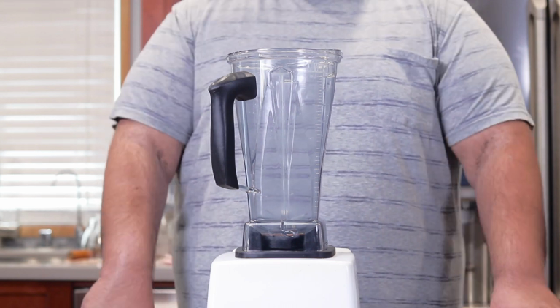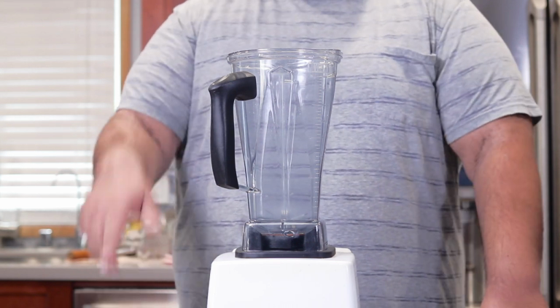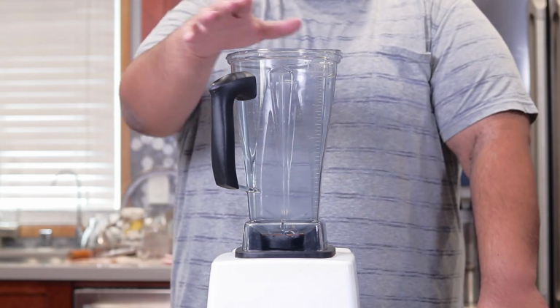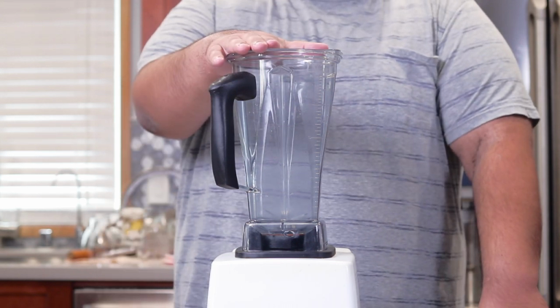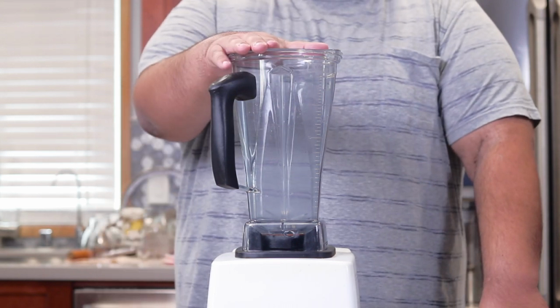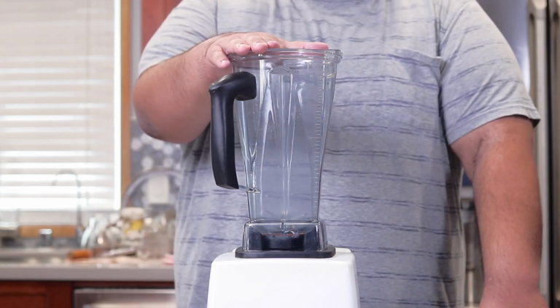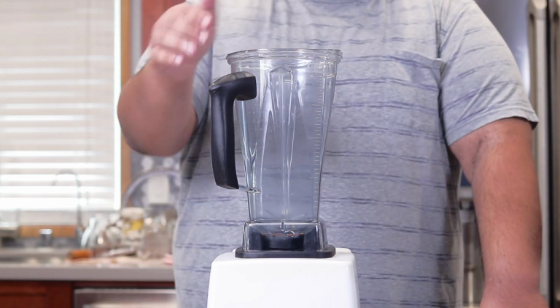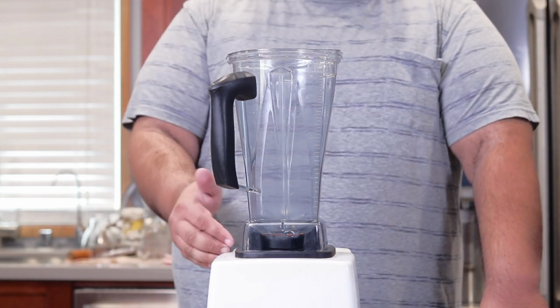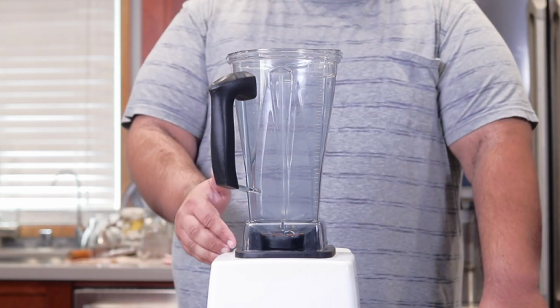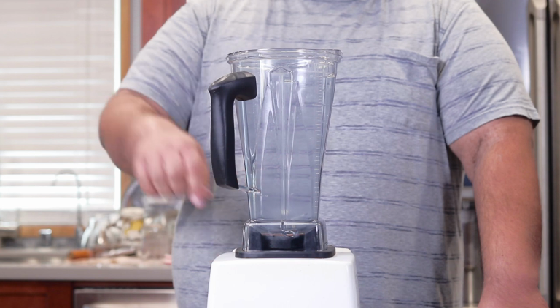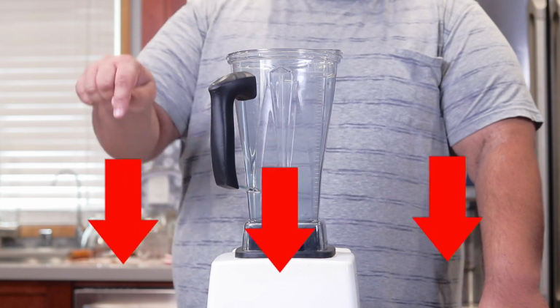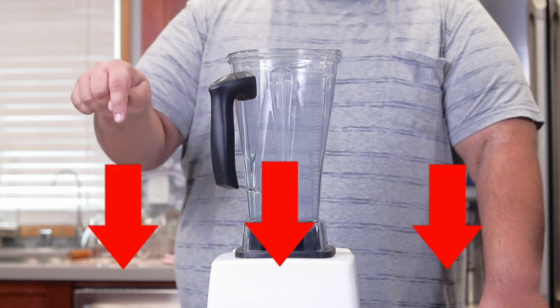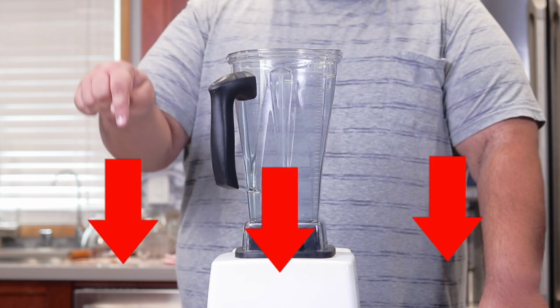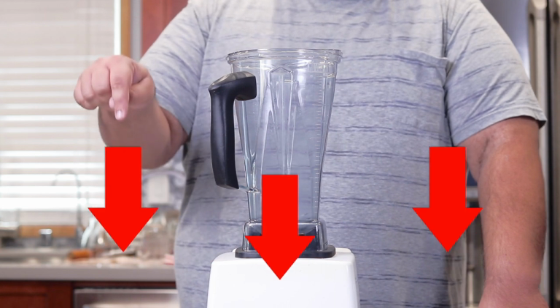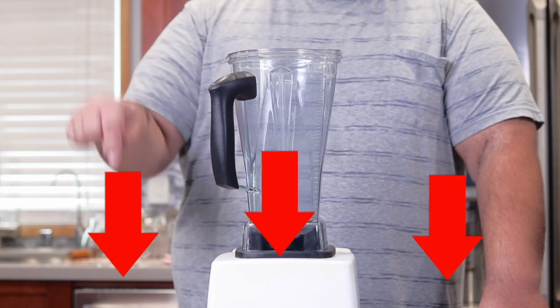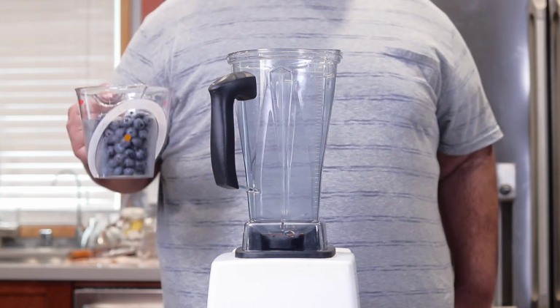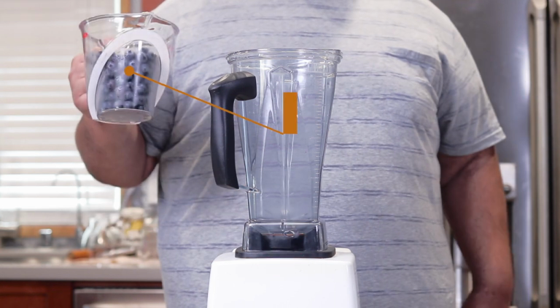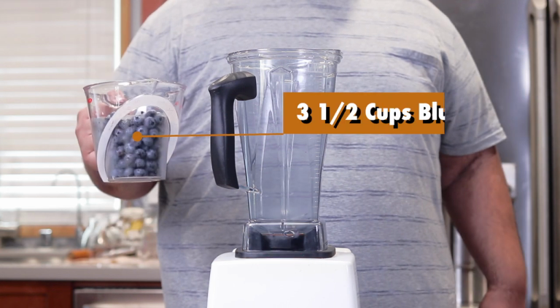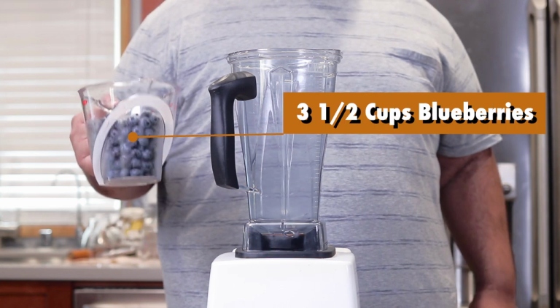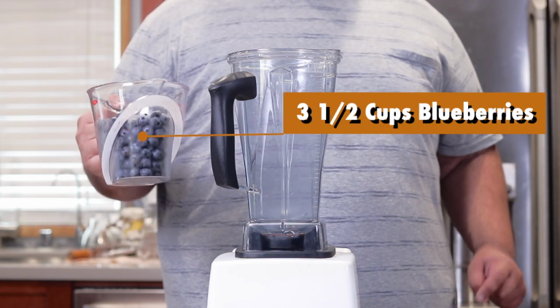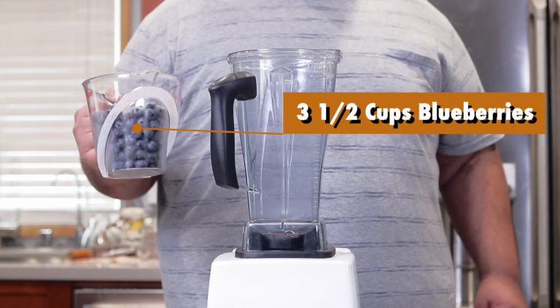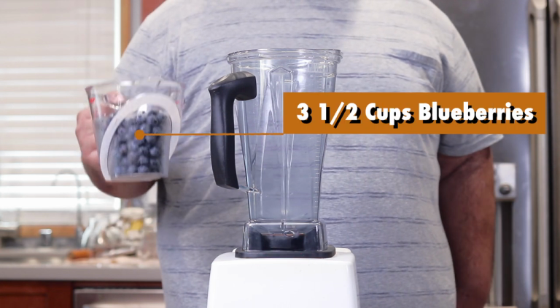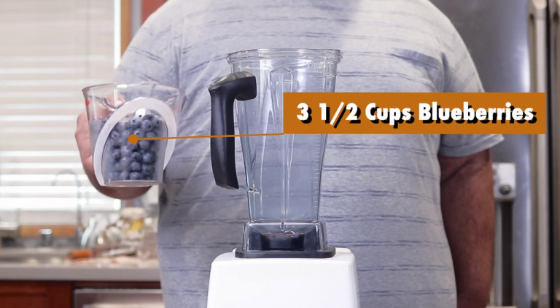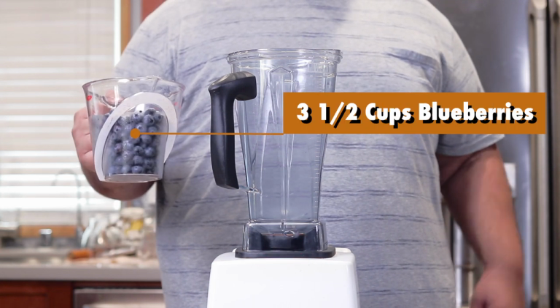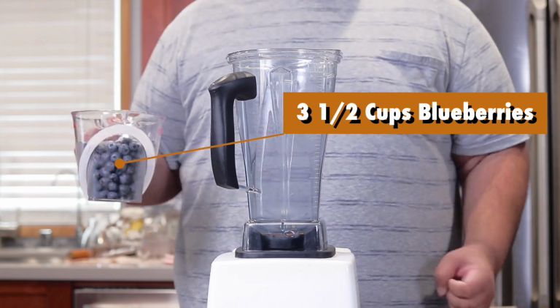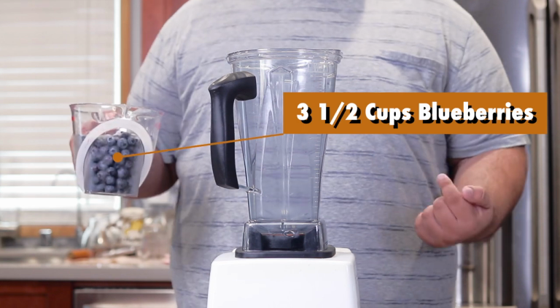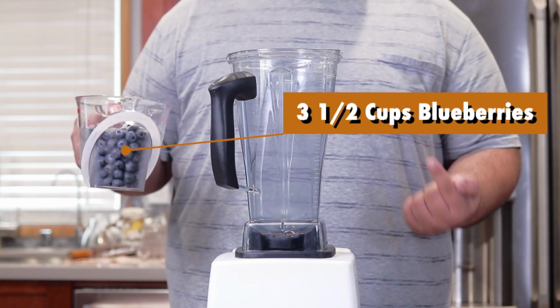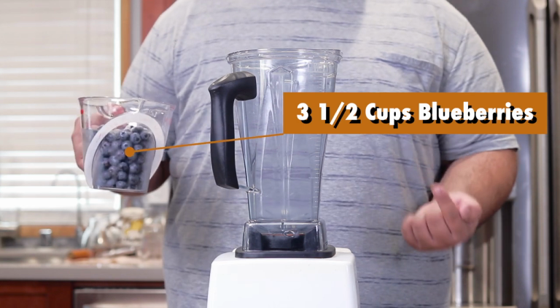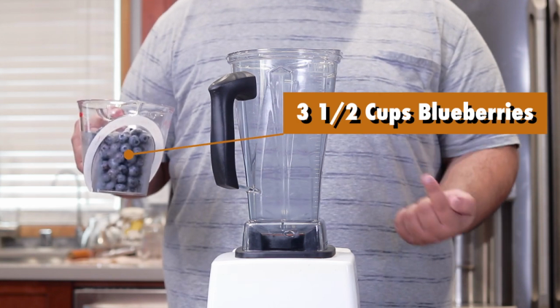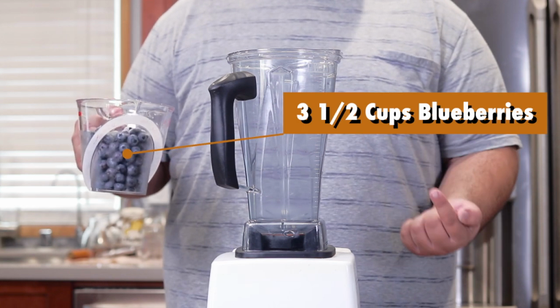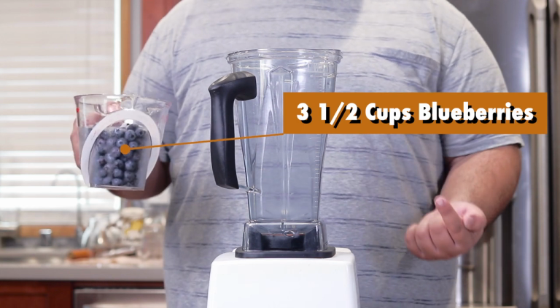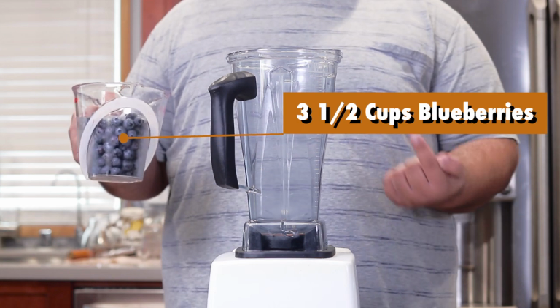Alright, grab yourself a nice big powerful blender. I'm using the Vitamix — link in the description if you want one. And let's add three and a half cups of blueberries. Now, see, I'm listing the ingredients like a good tutorial.